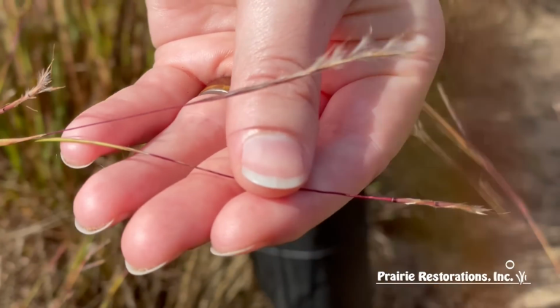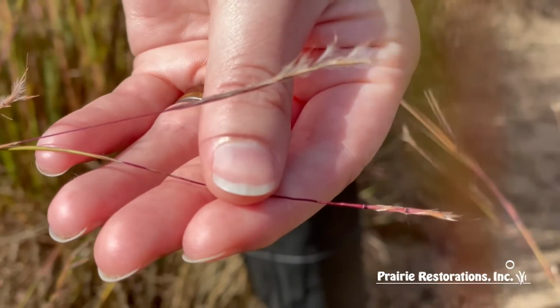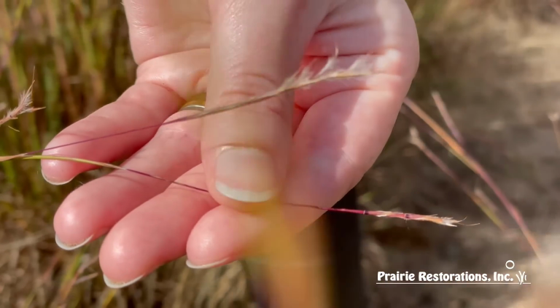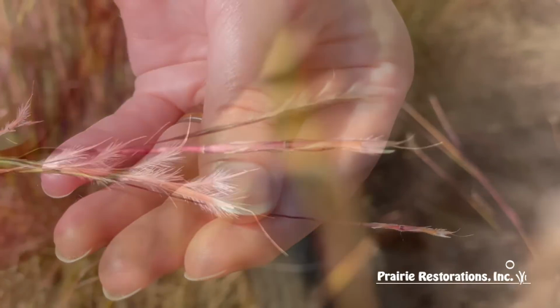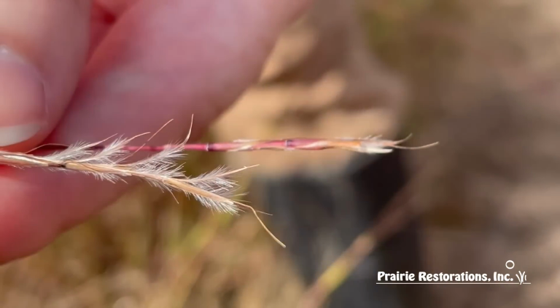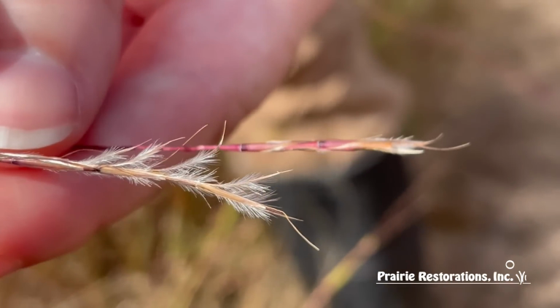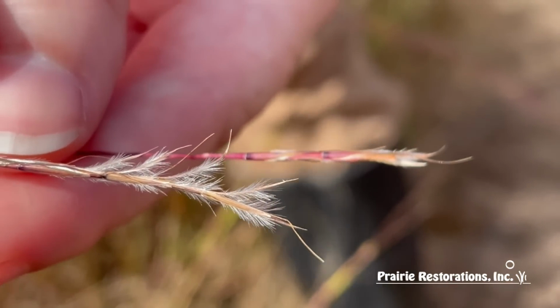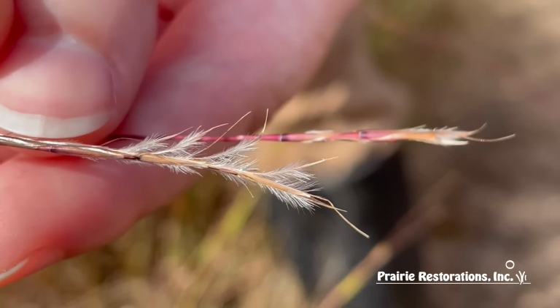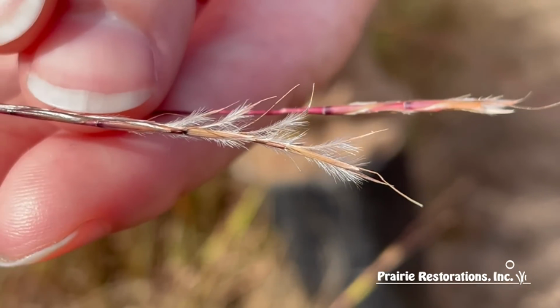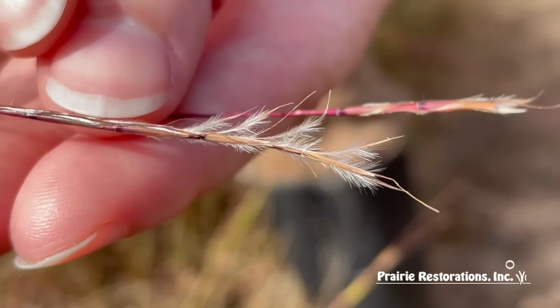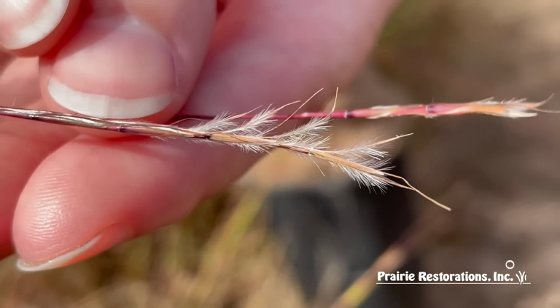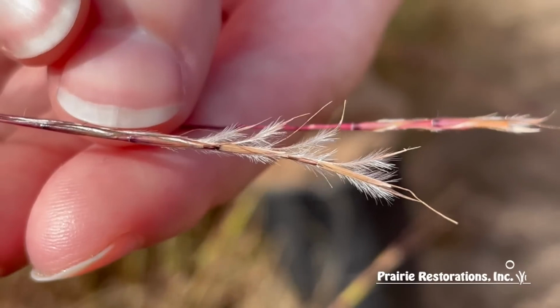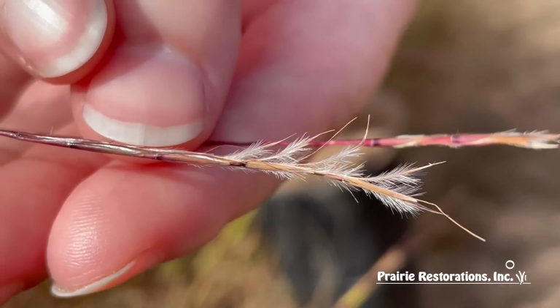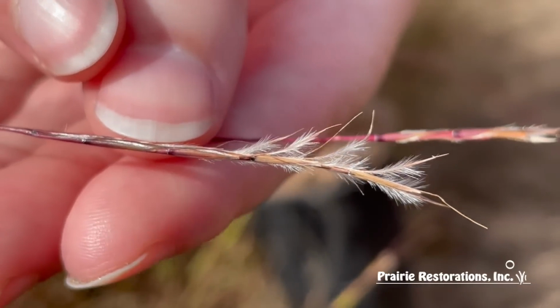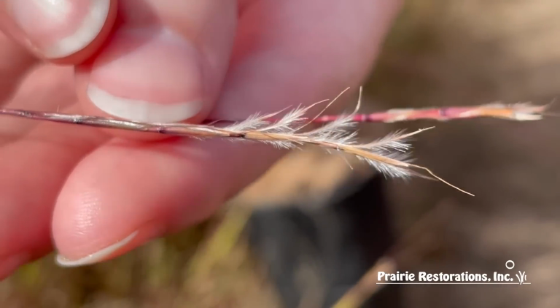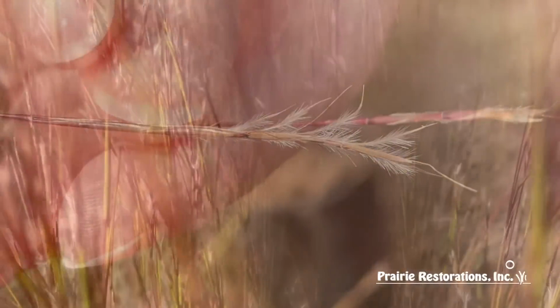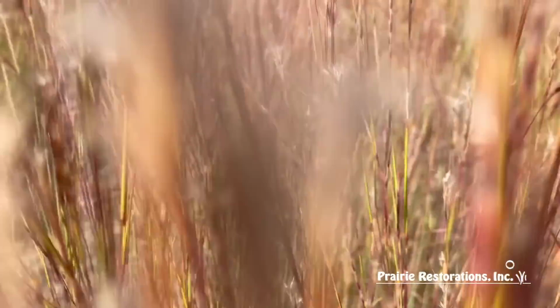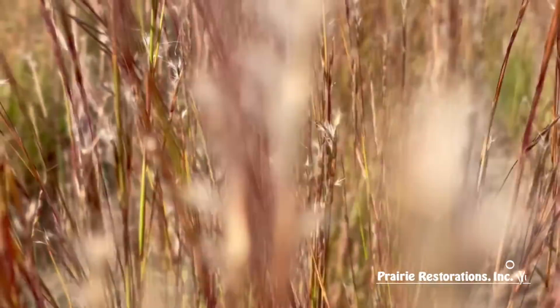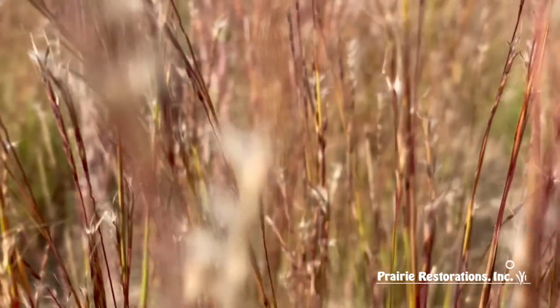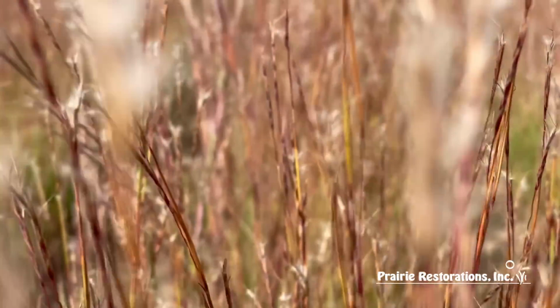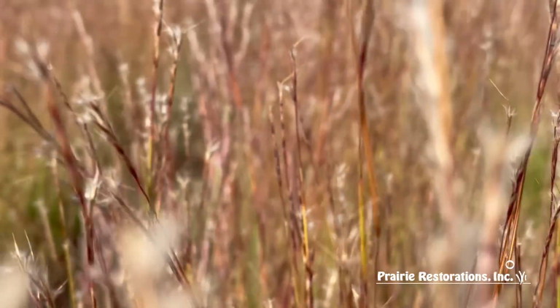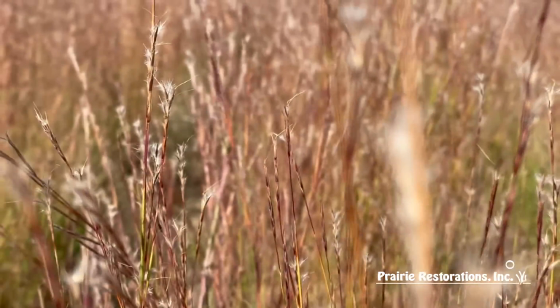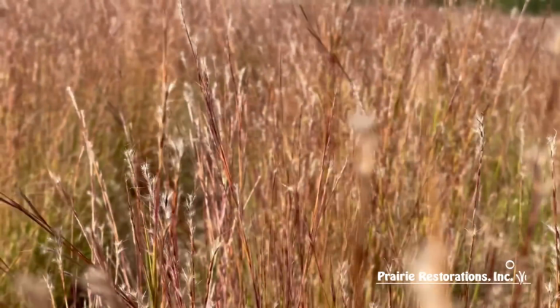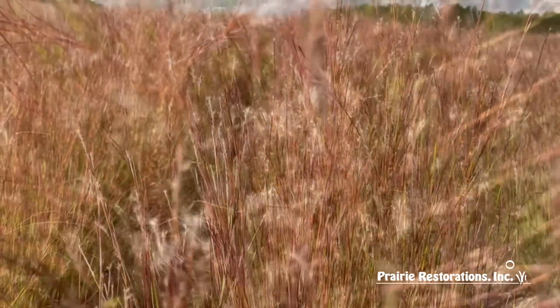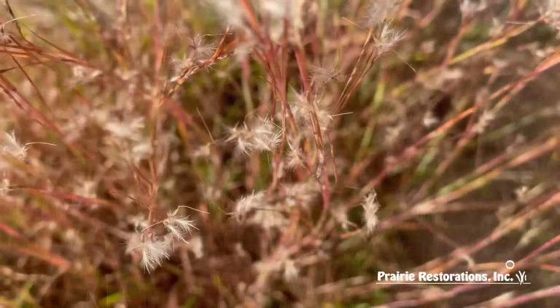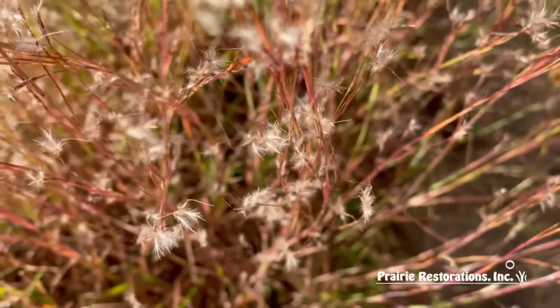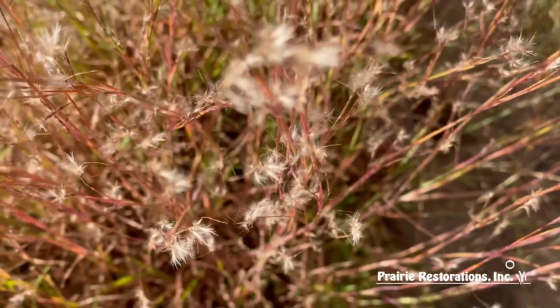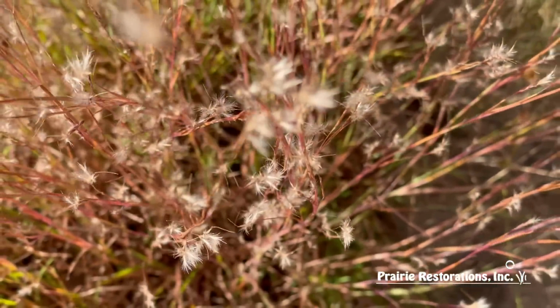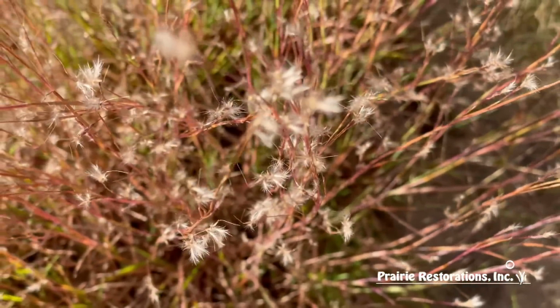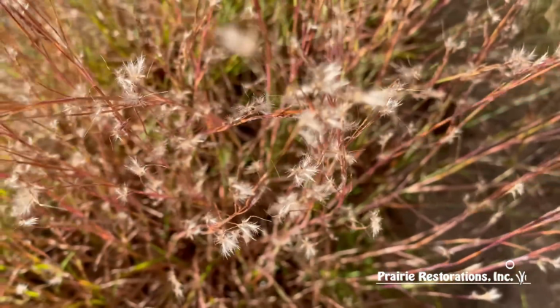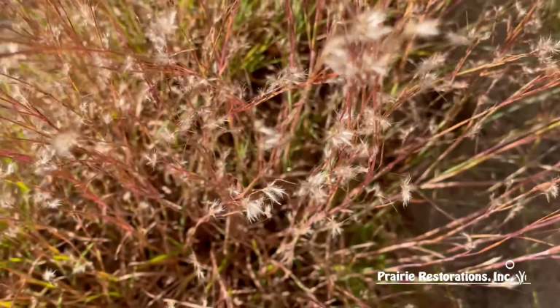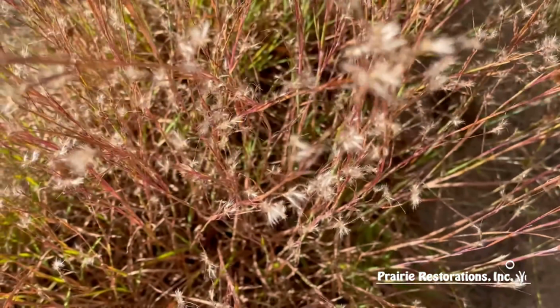Their flowers, called spikelets, are along single needle-like clusters of spikes and pairs along the needle. The spike can be purplish in color.